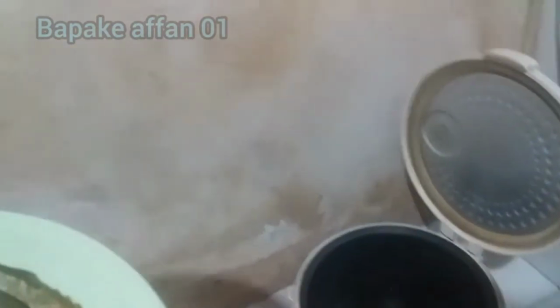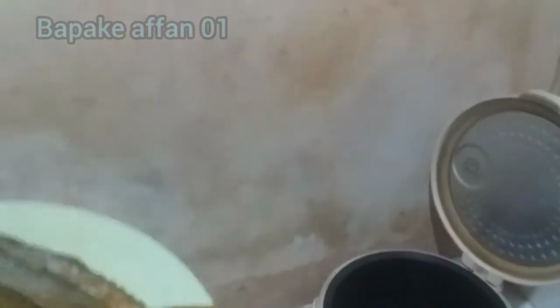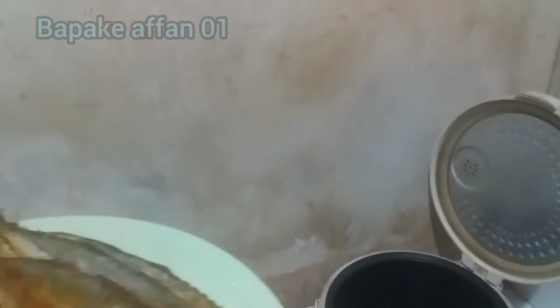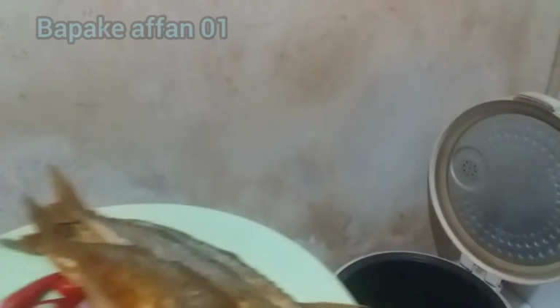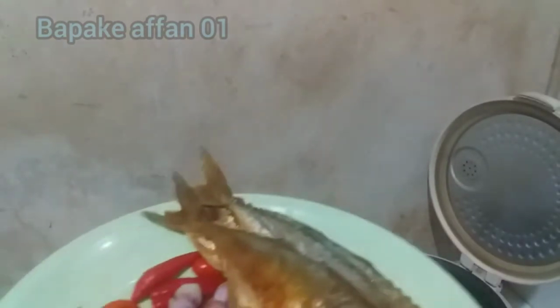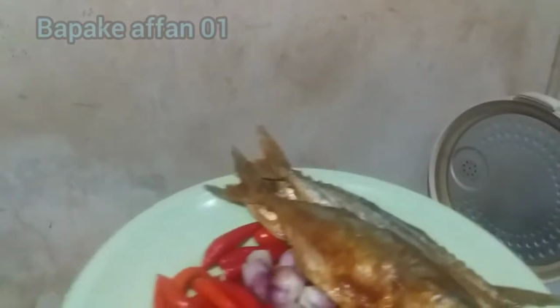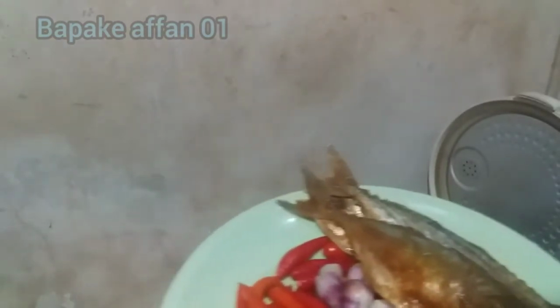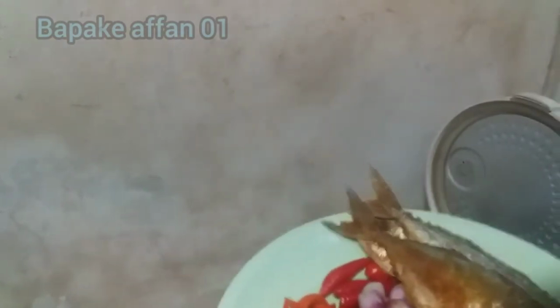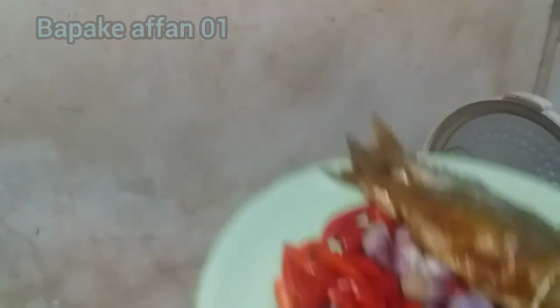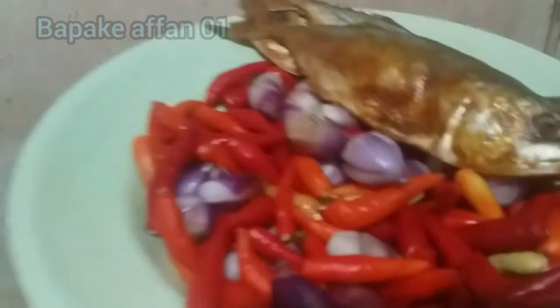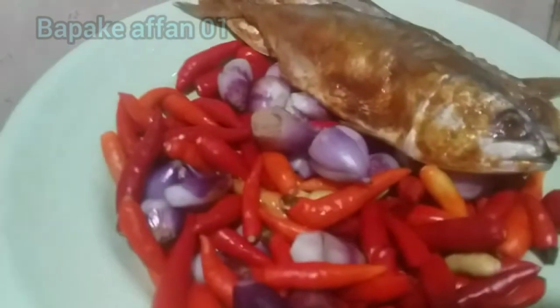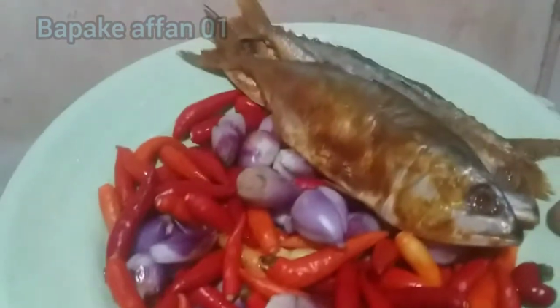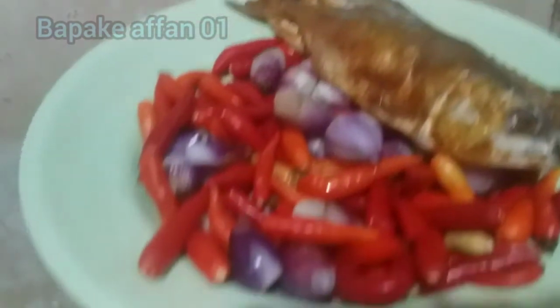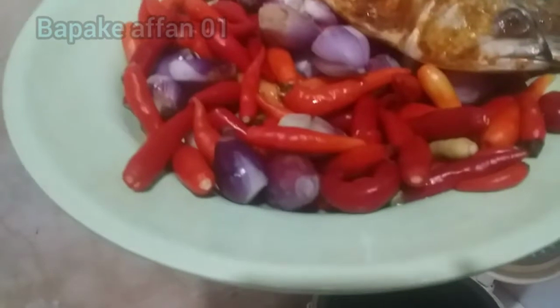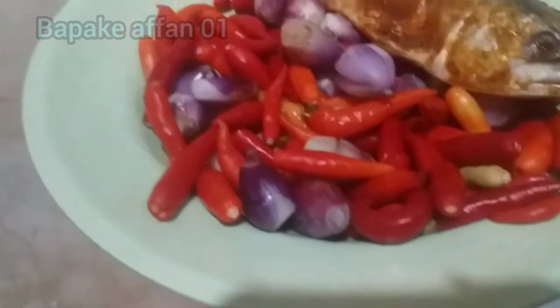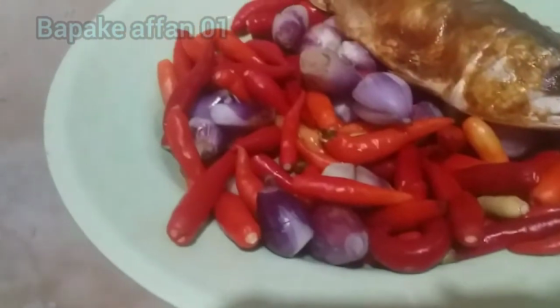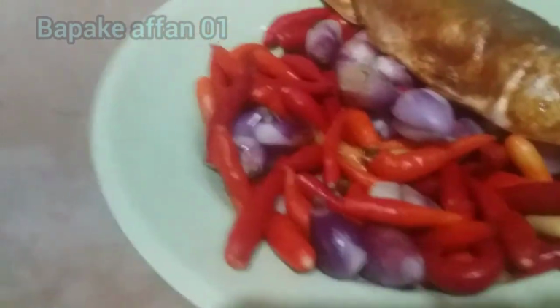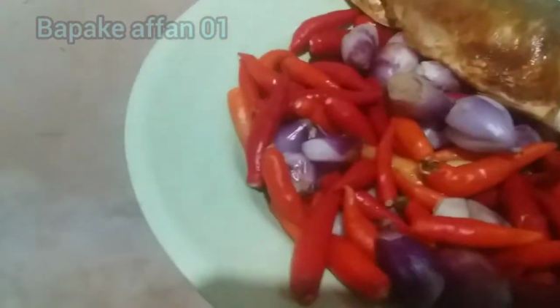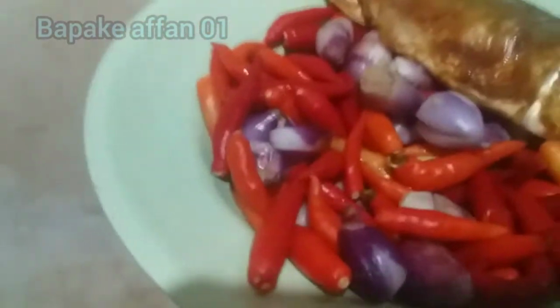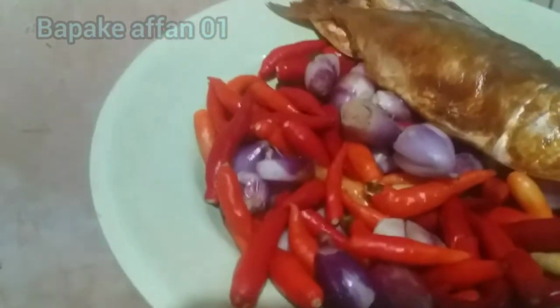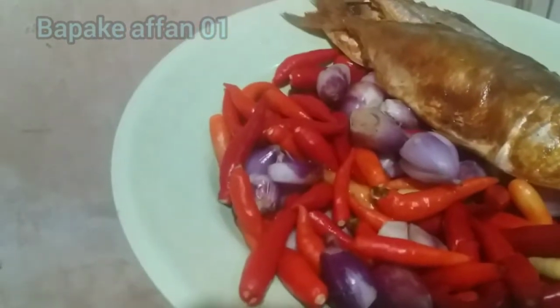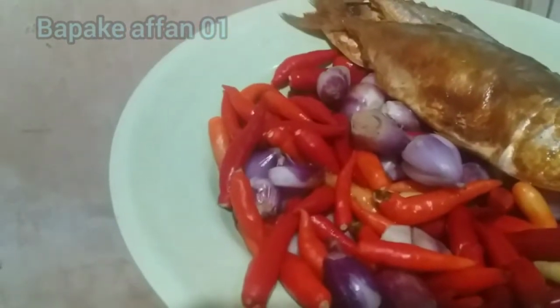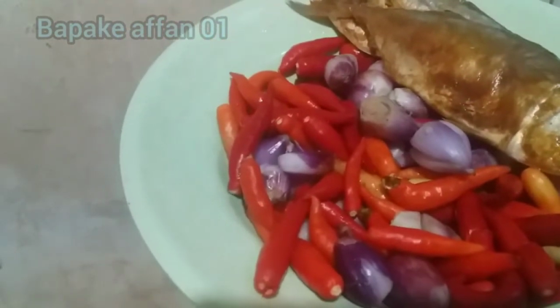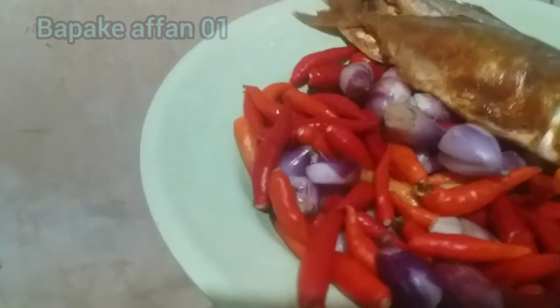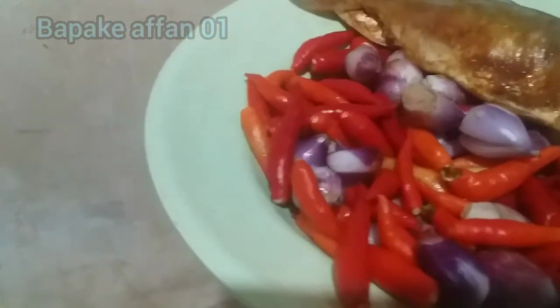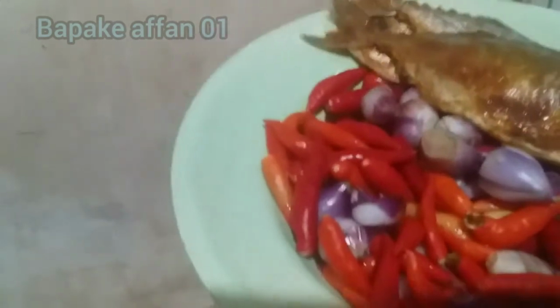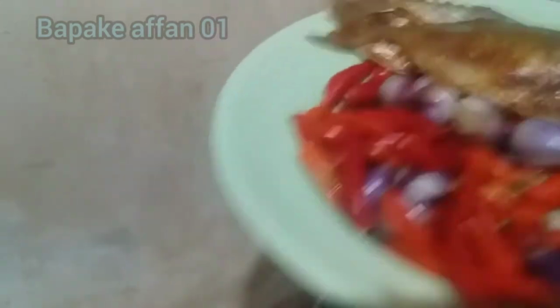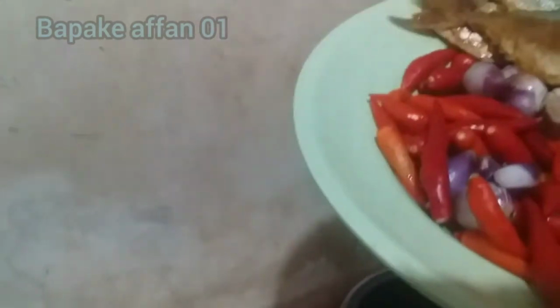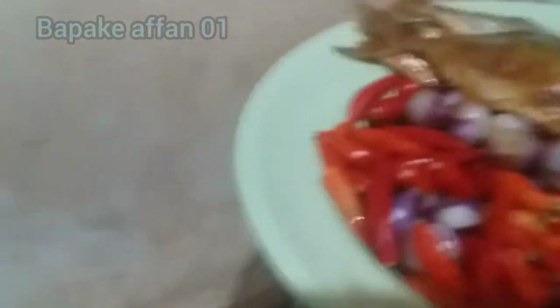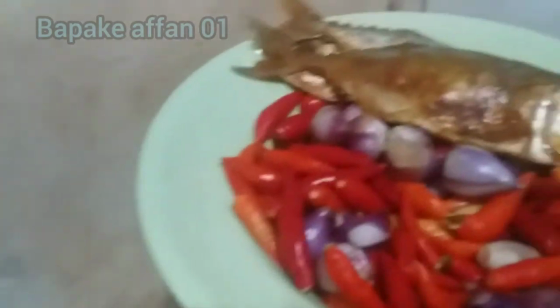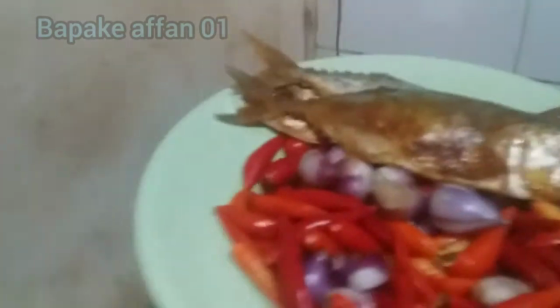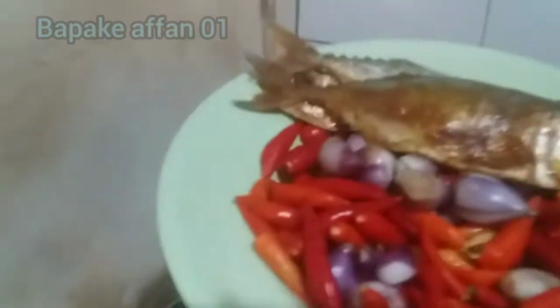Yang penting matang. Ini bahan-bahannya udah dicuci, cabanya merah meriah. Ini bukan merah cat ya, asli merah. Oke langsung kita cemplungin.